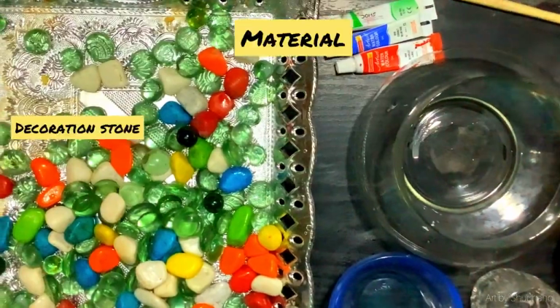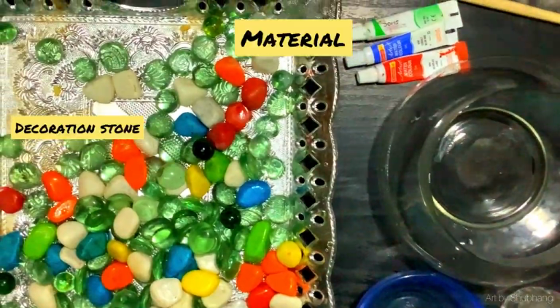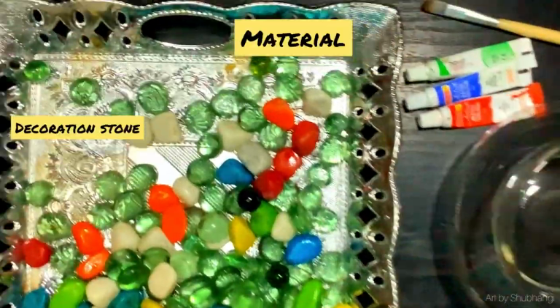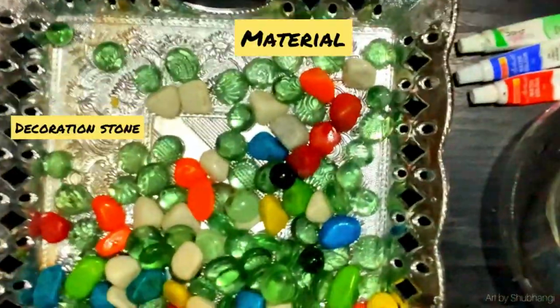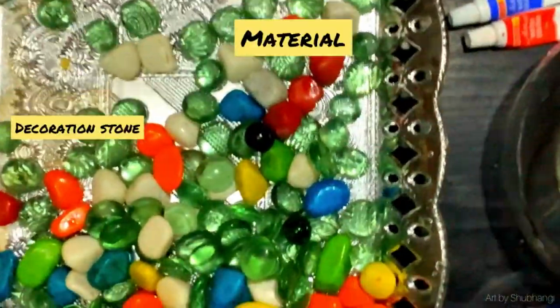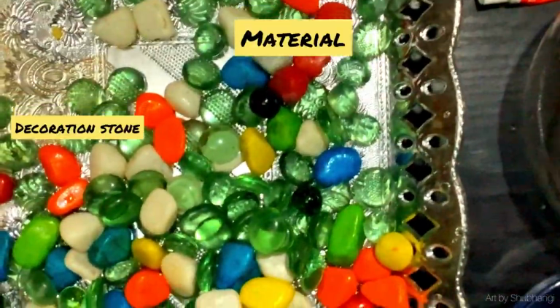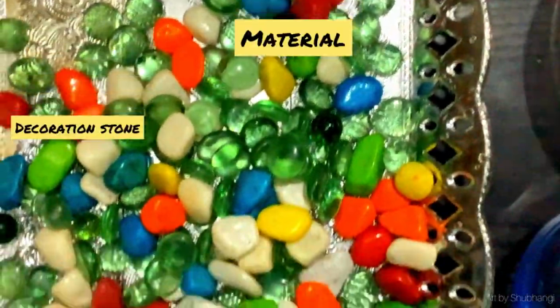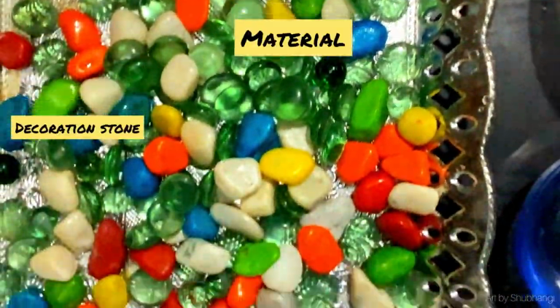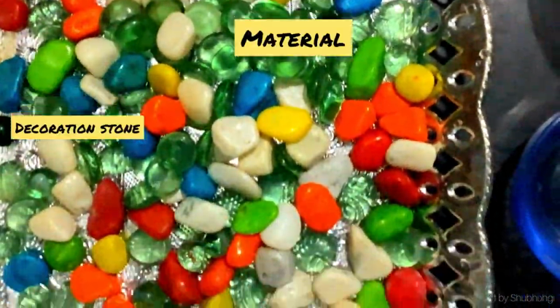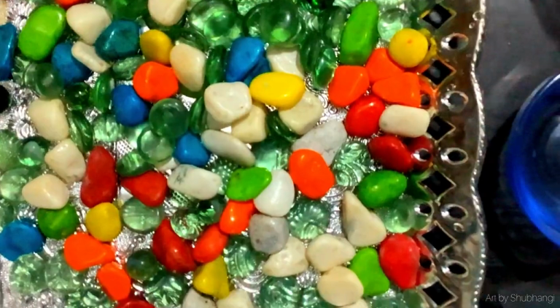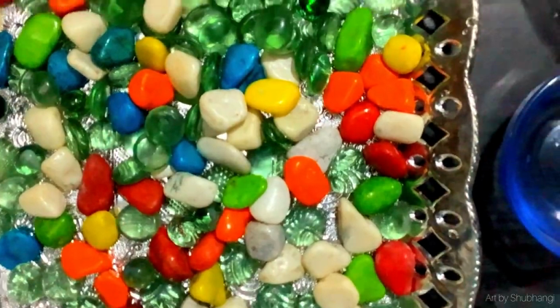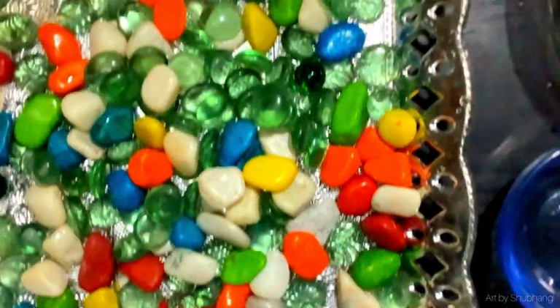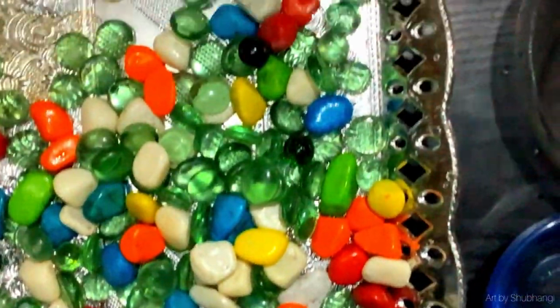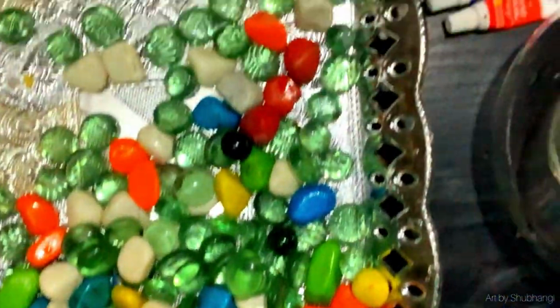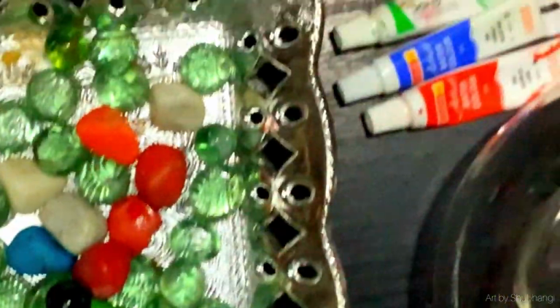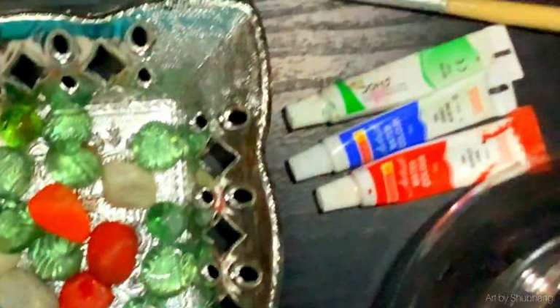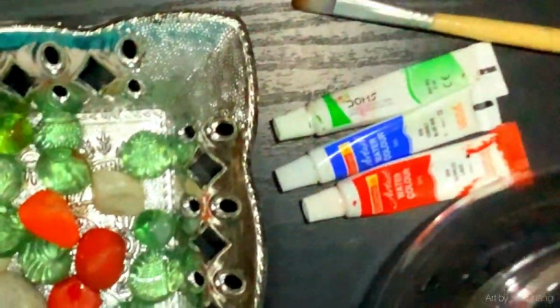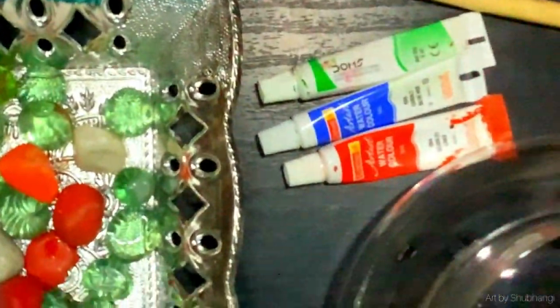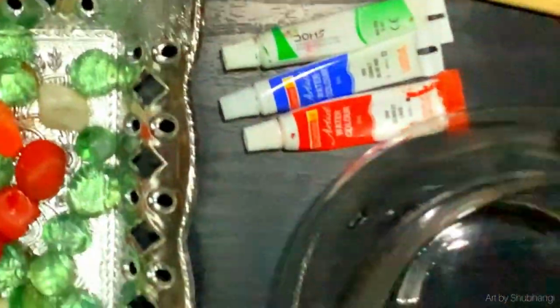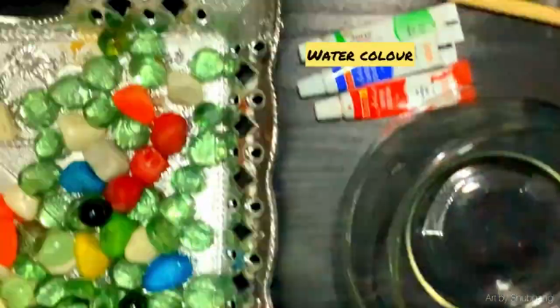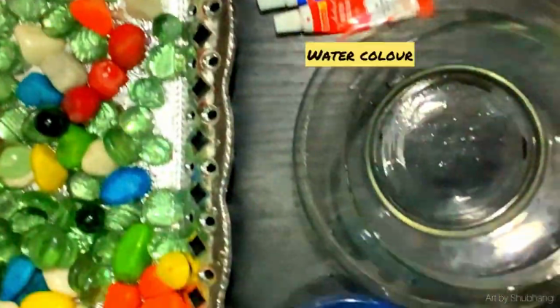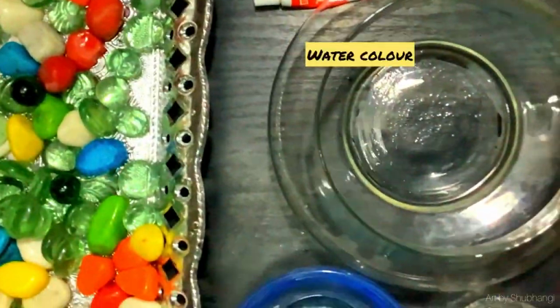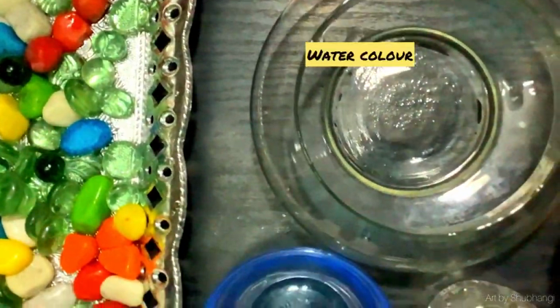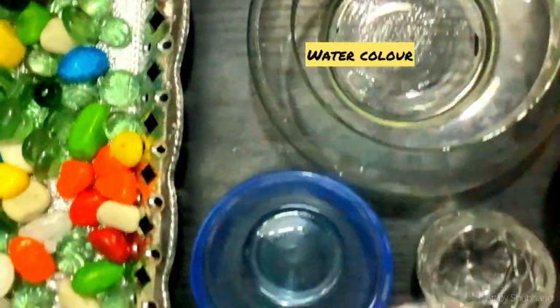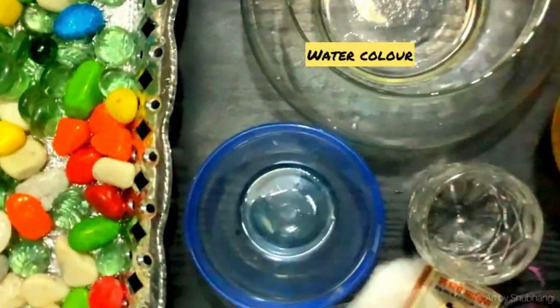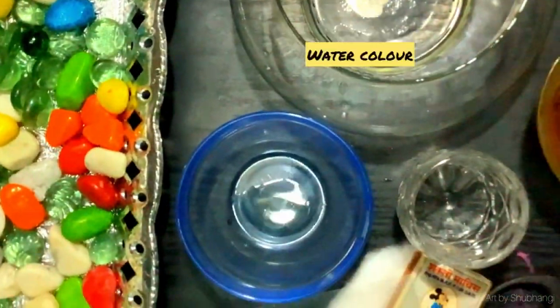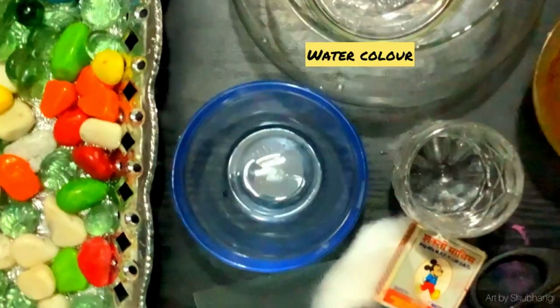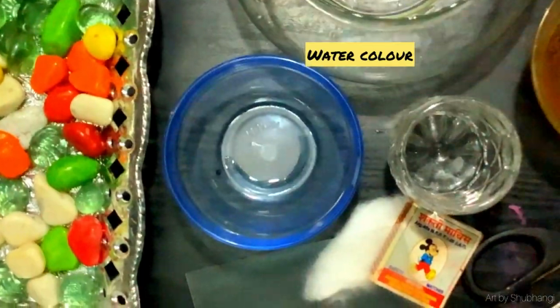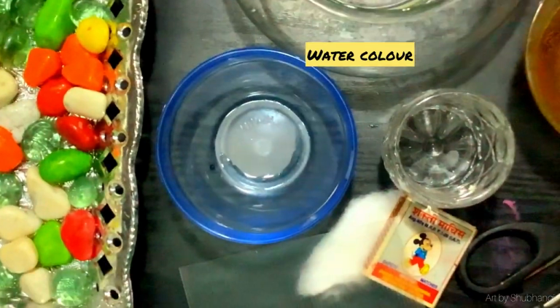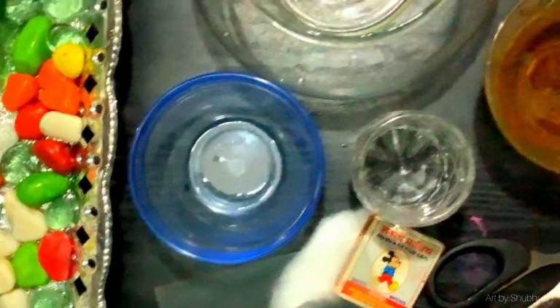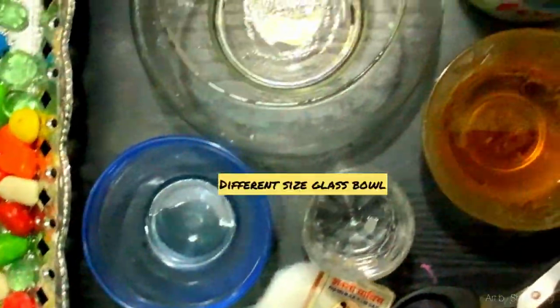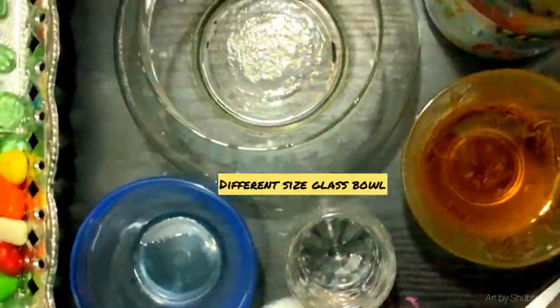Materials: I am going to use decoration stones — completely optional — watercolour, a glass bowl, oil, cotton thread, and obviously water.